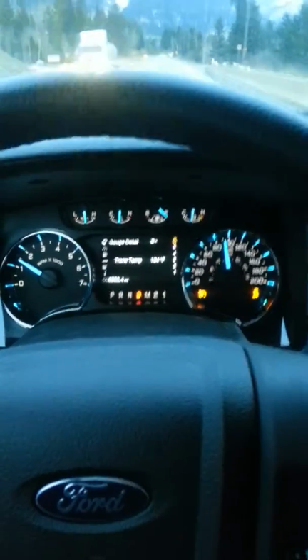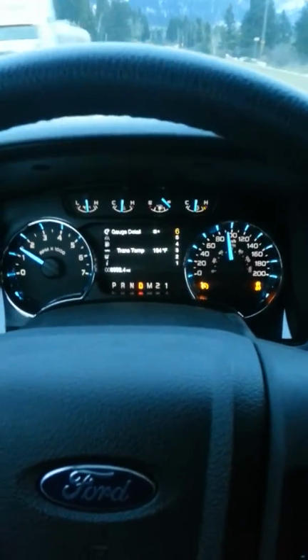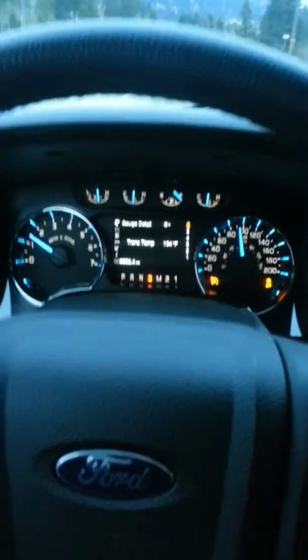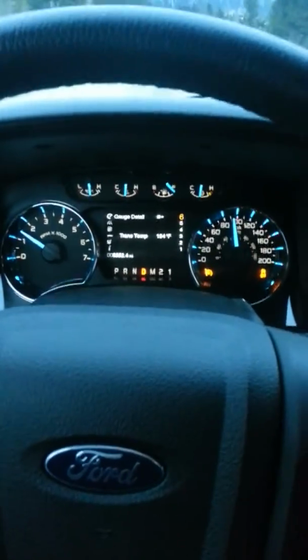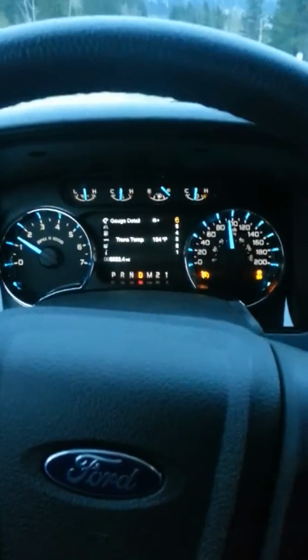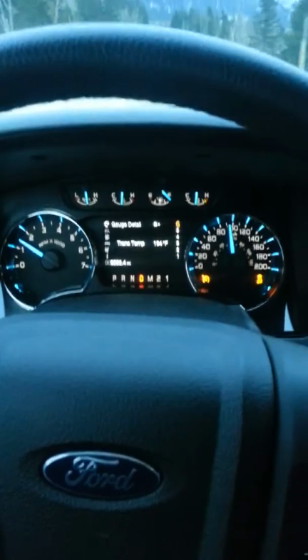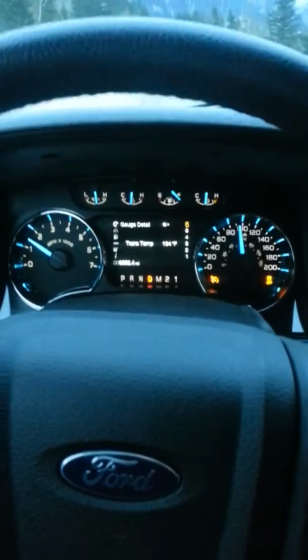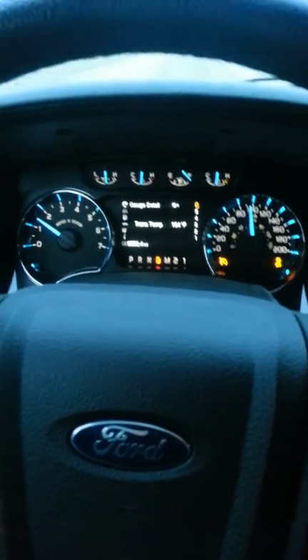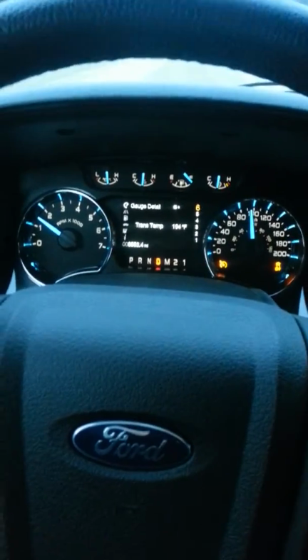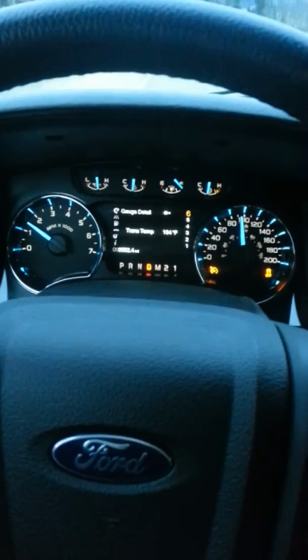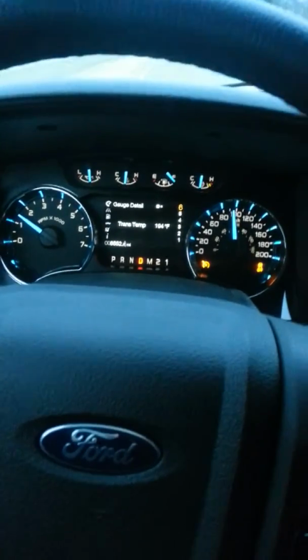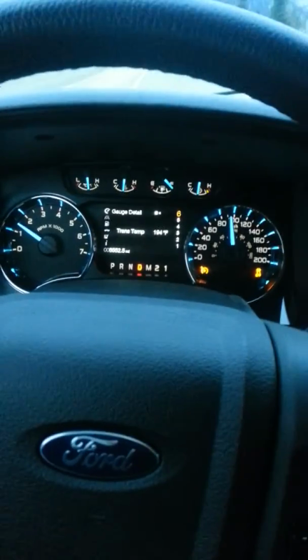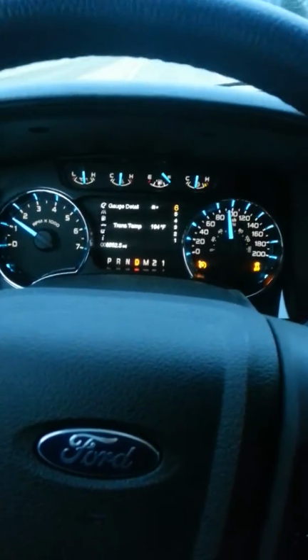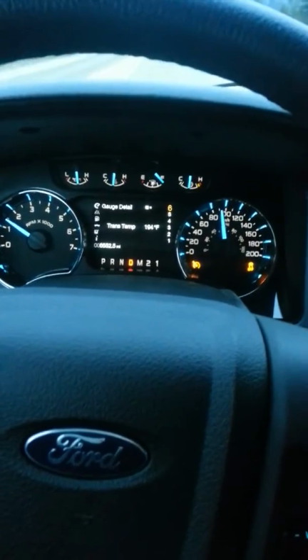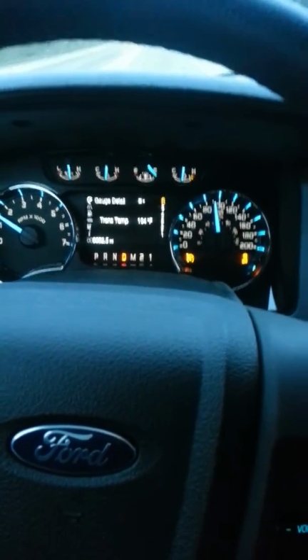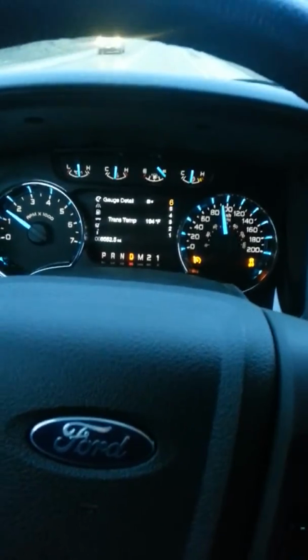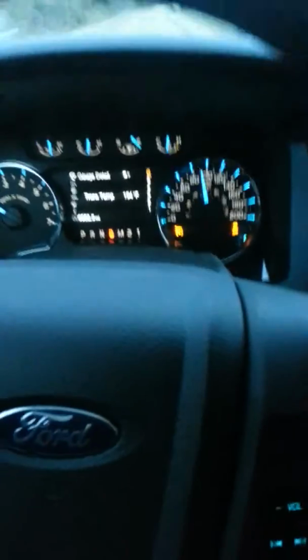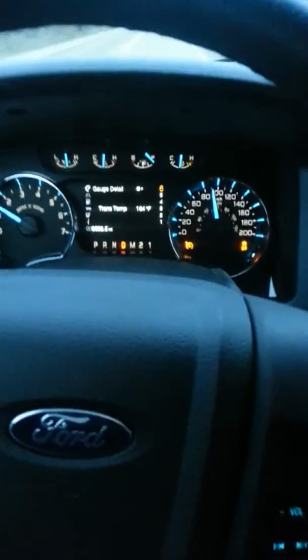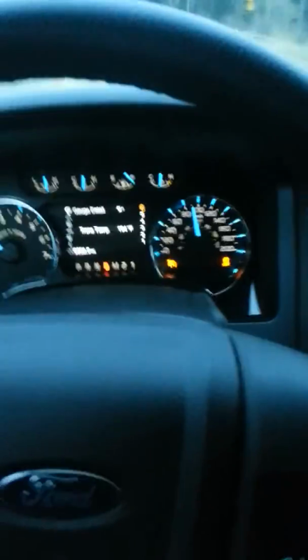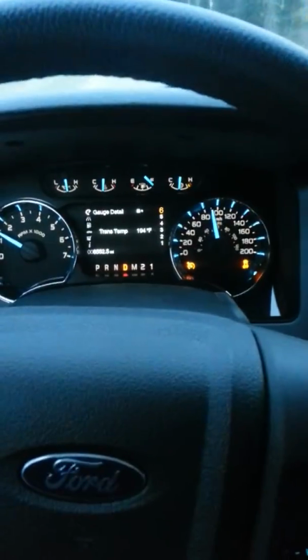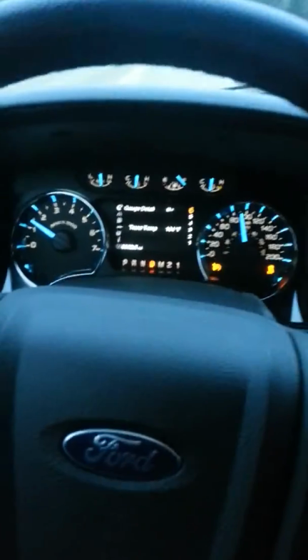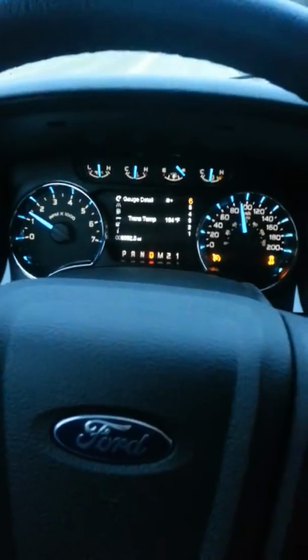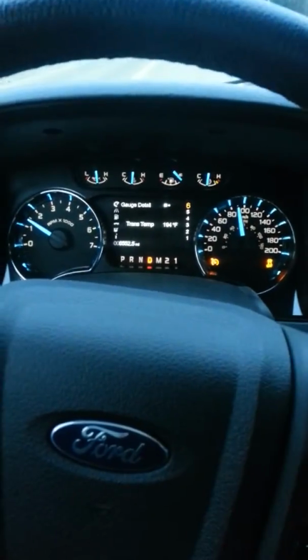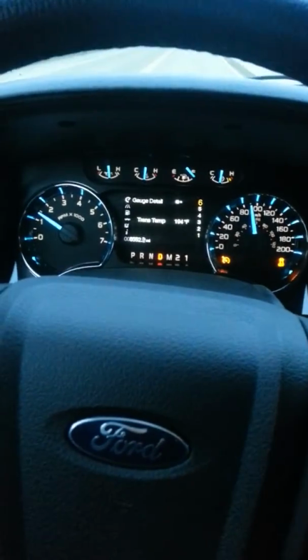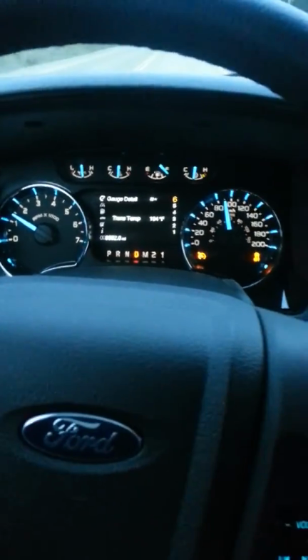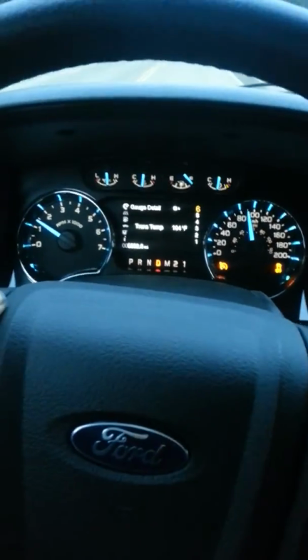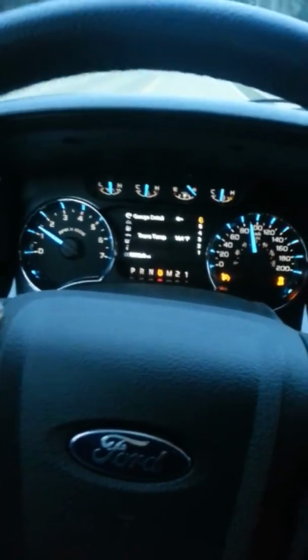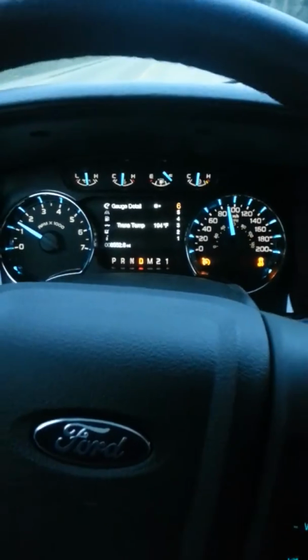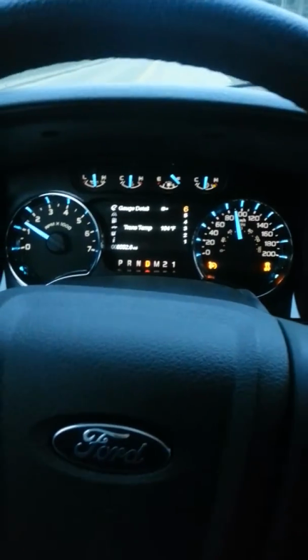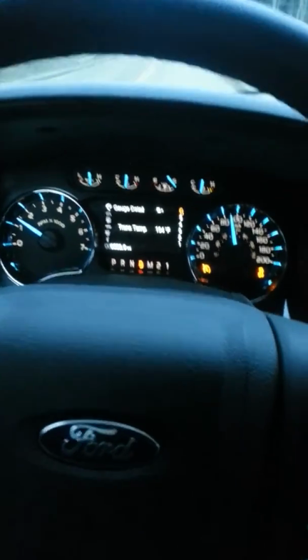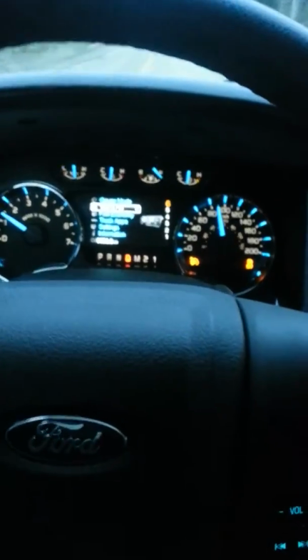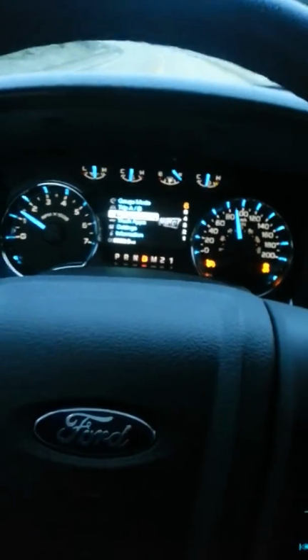I just came back from Kalispell, Montana, went down to Exhaust Works to get my exhaust done, got a 3-inch Magnaflow. Driven, I don't know, 60 miles, 70 miles or so.